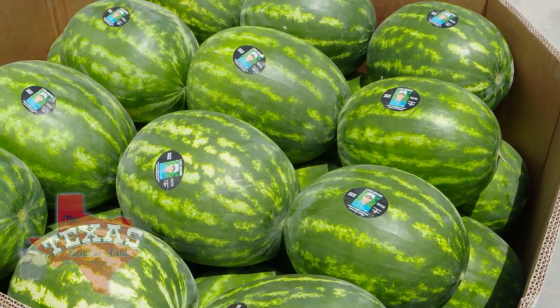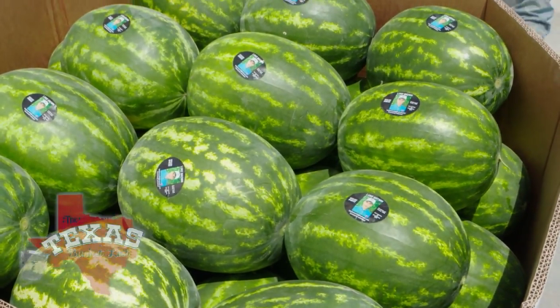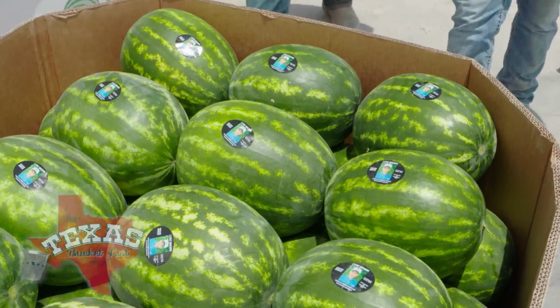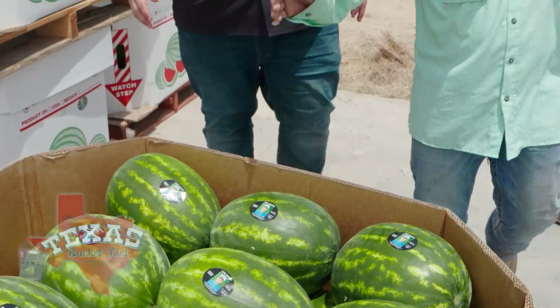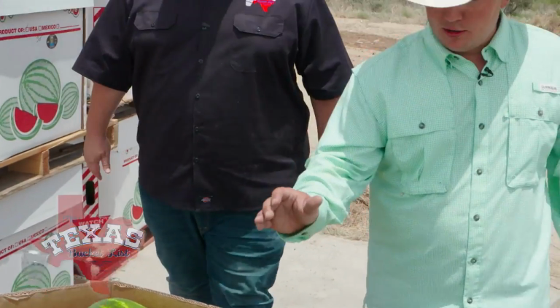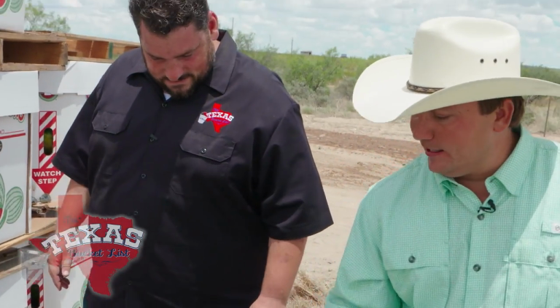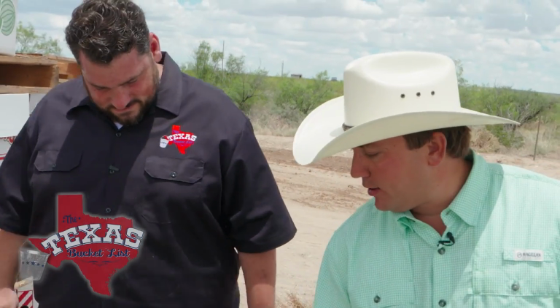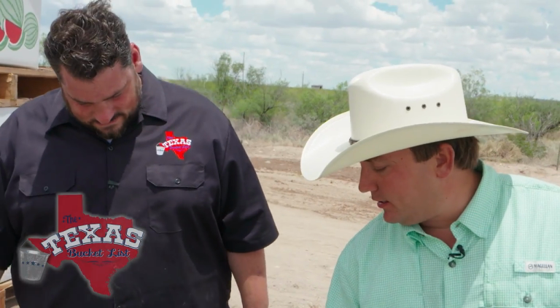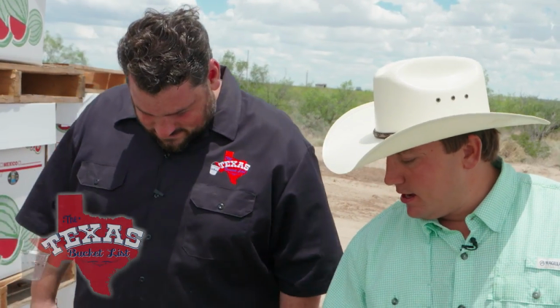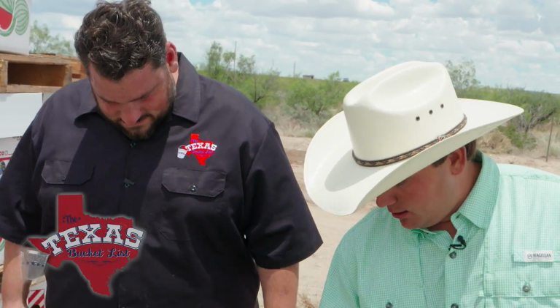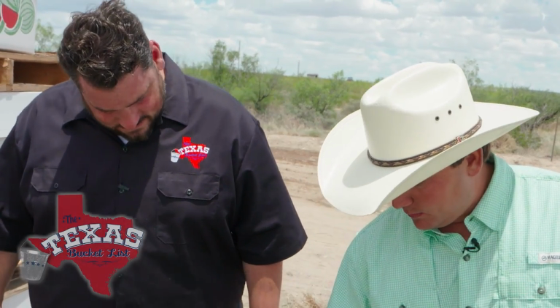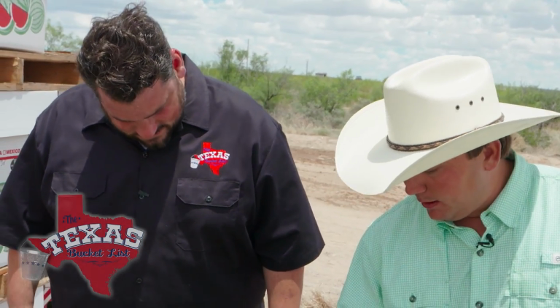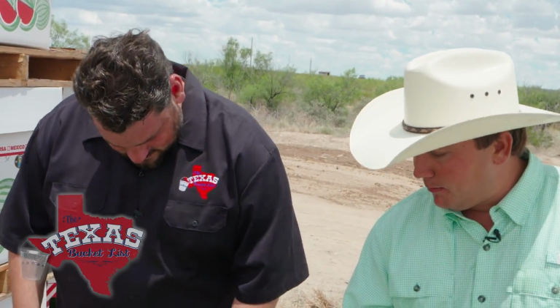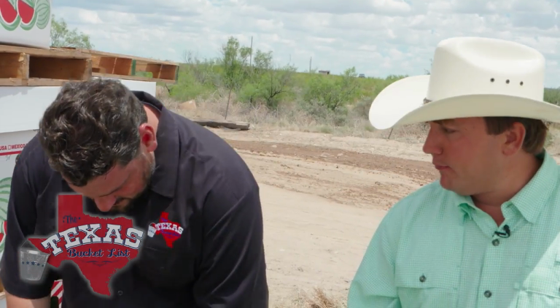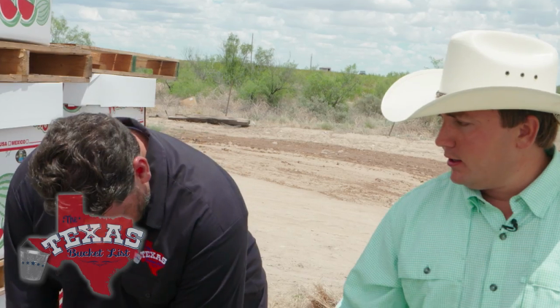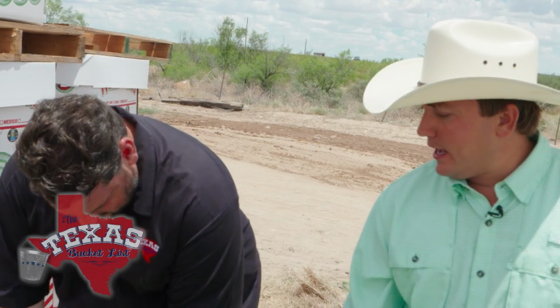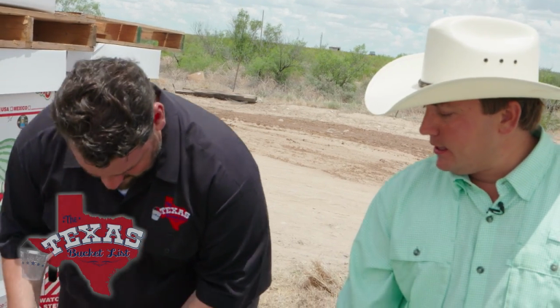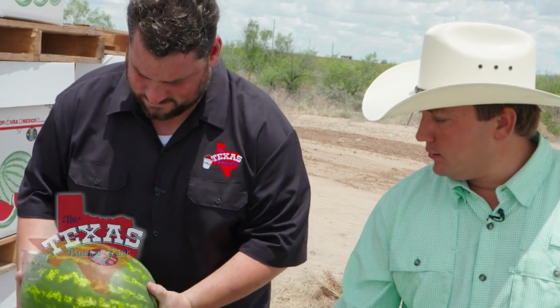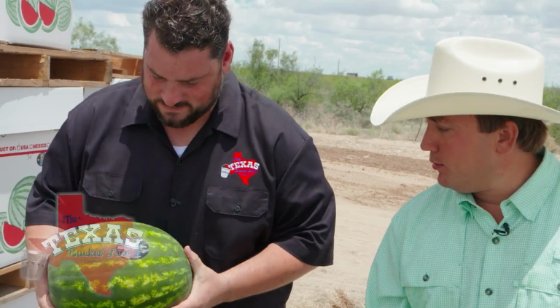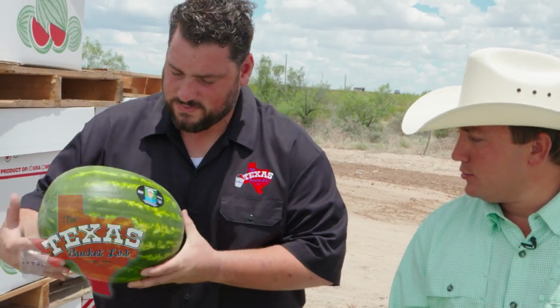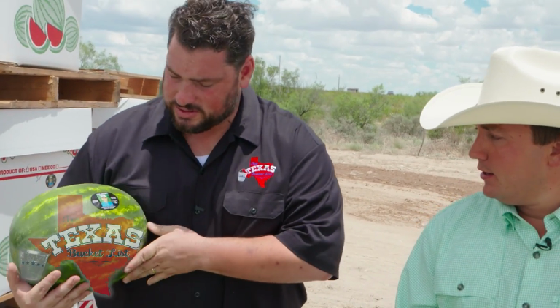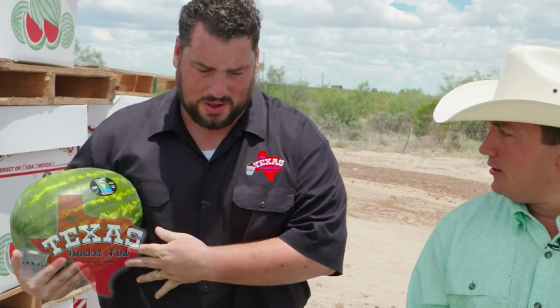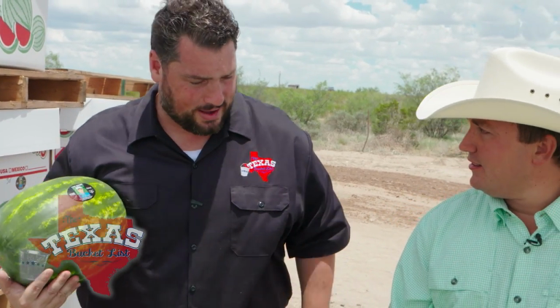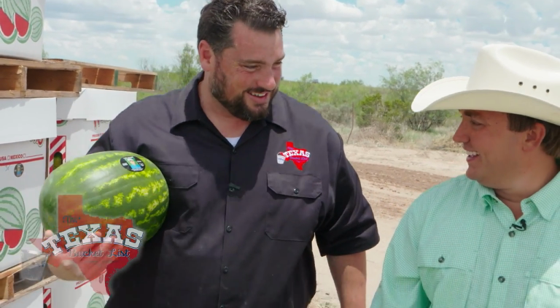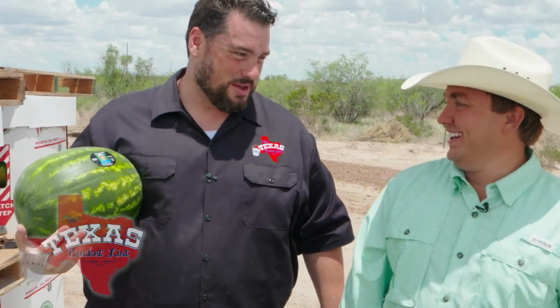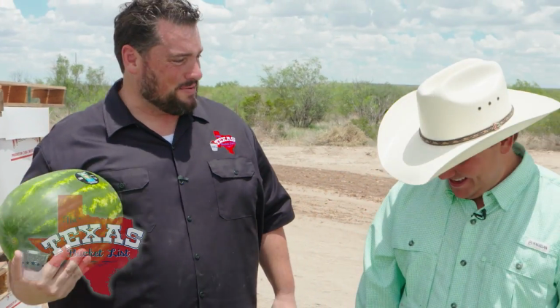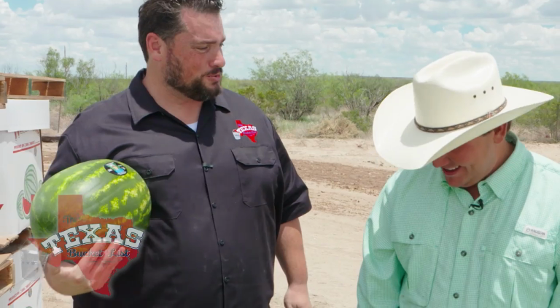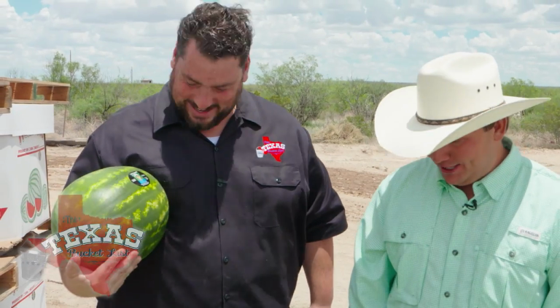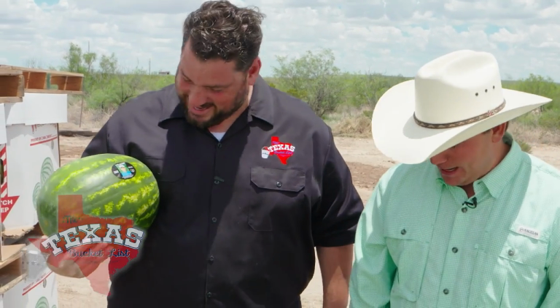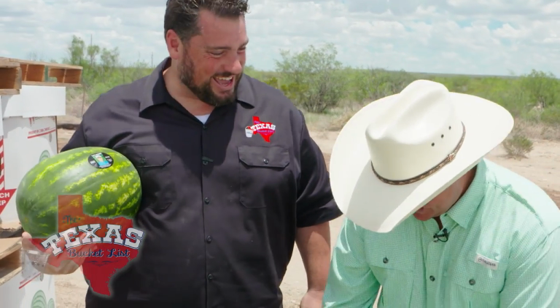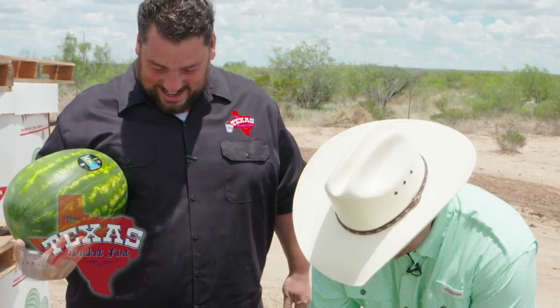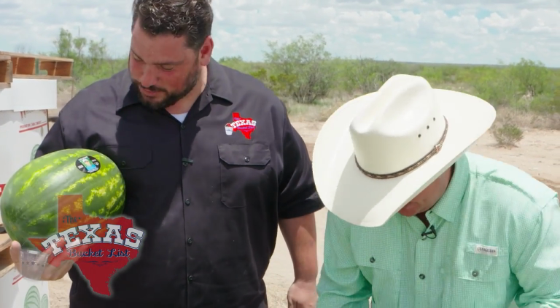So these are ready to get shipped out here? These are ready to get shipped. These are some of our bigger seedless — red seedless — probably my favorite size, the 17 to 22 pounders. Oh, it's like a wee baby. And by wee I mean a huge baby. A huge baby. Yes sir.